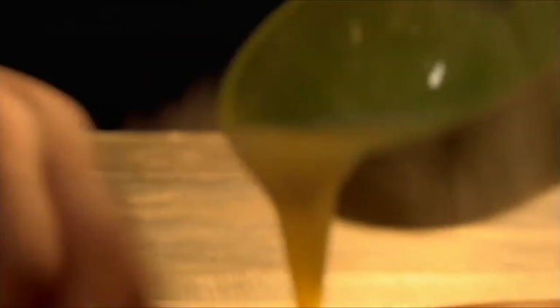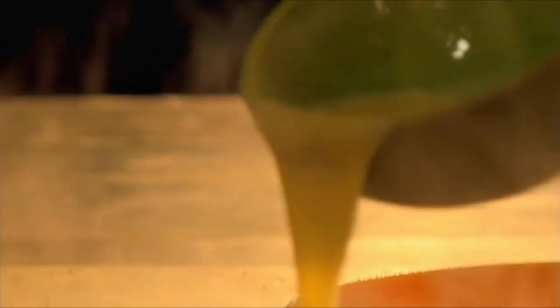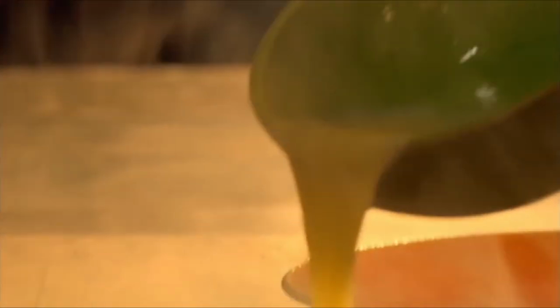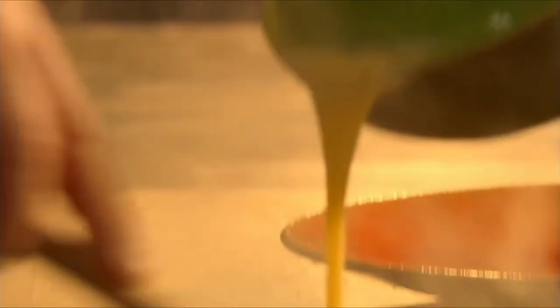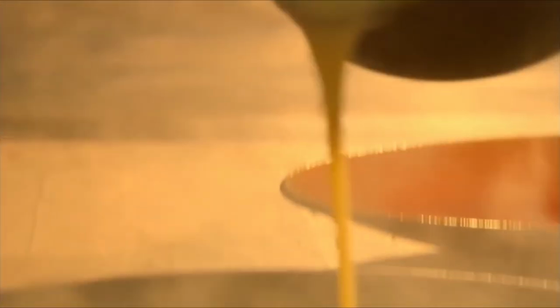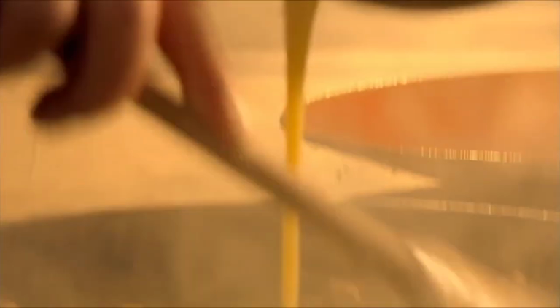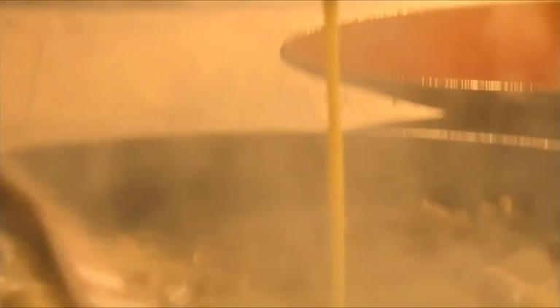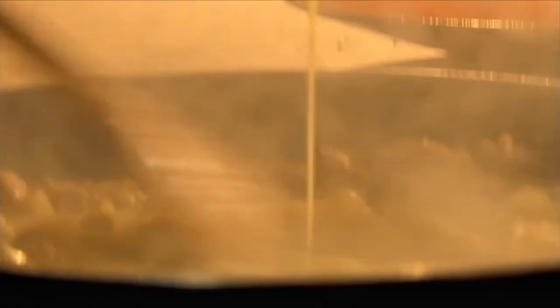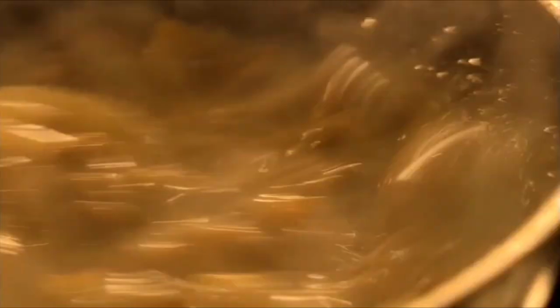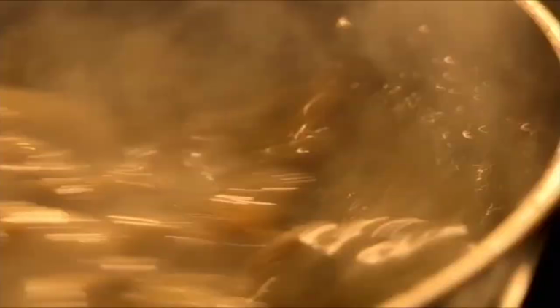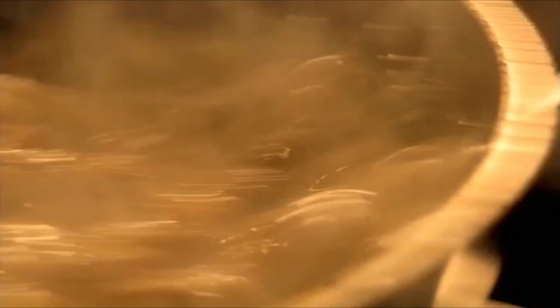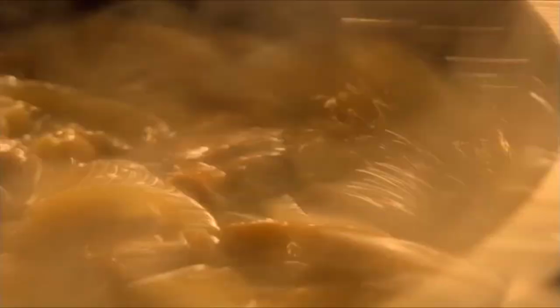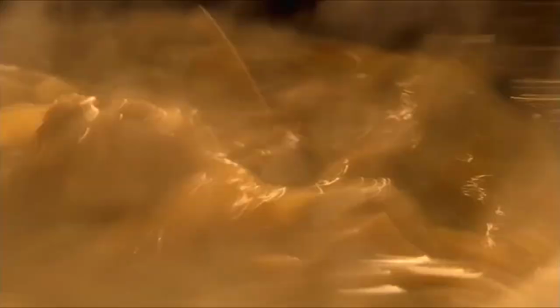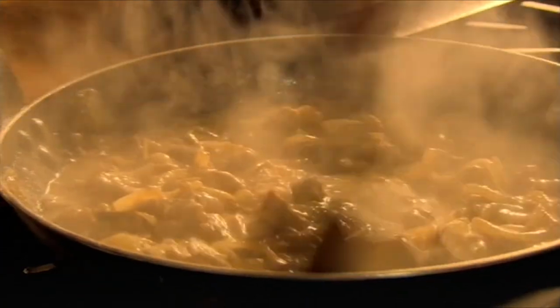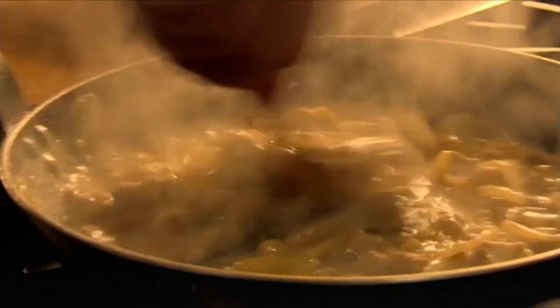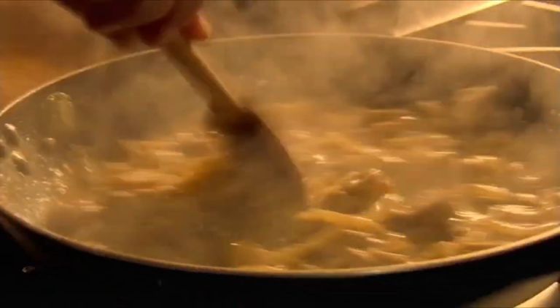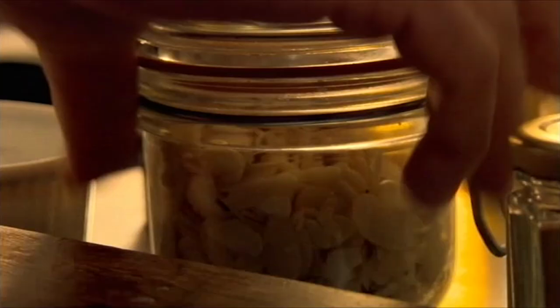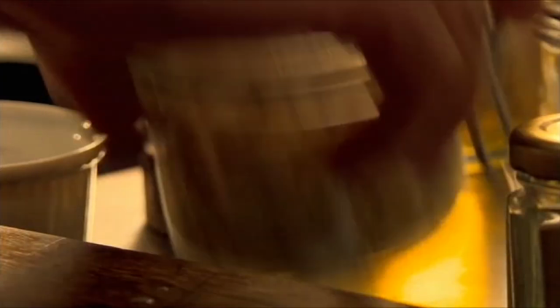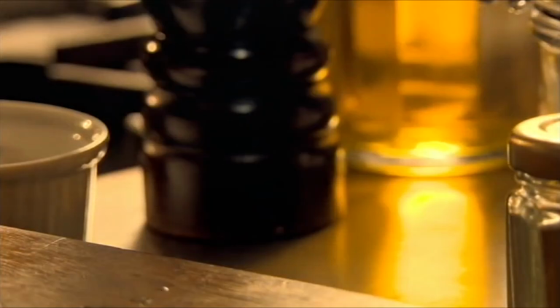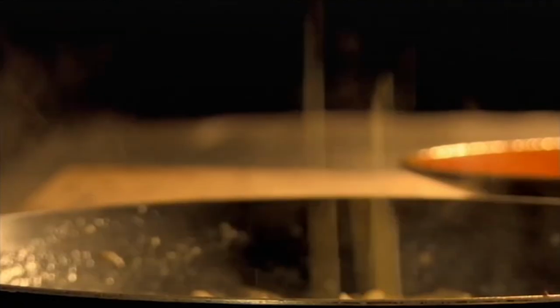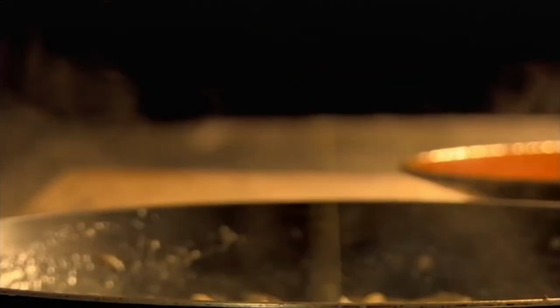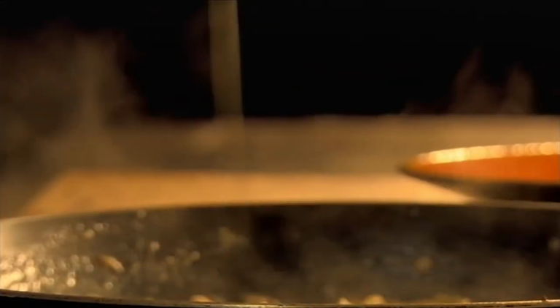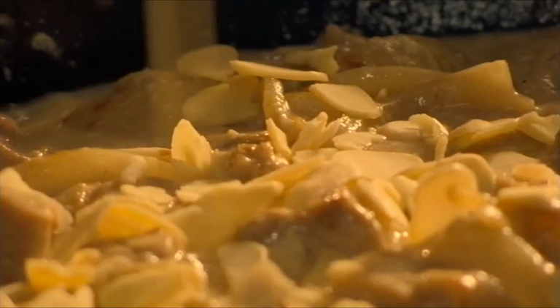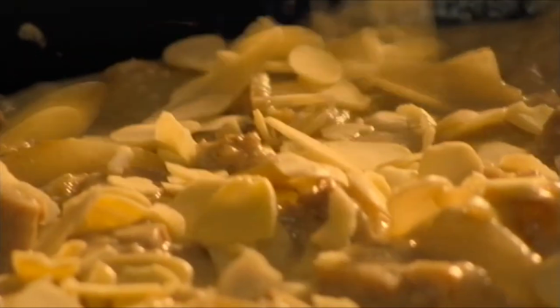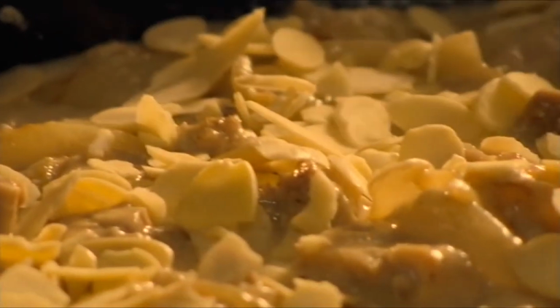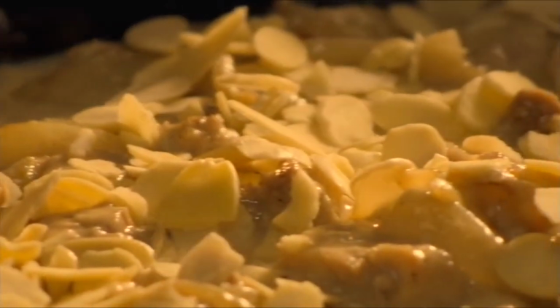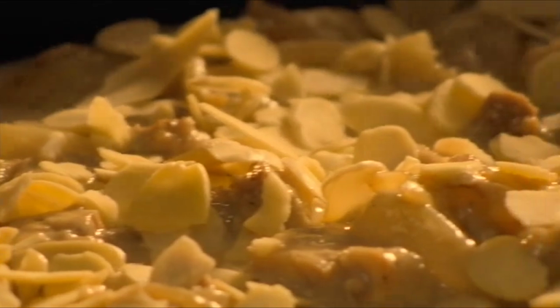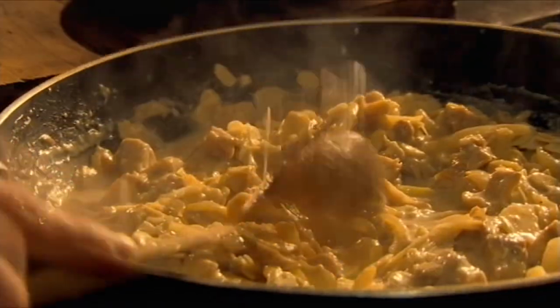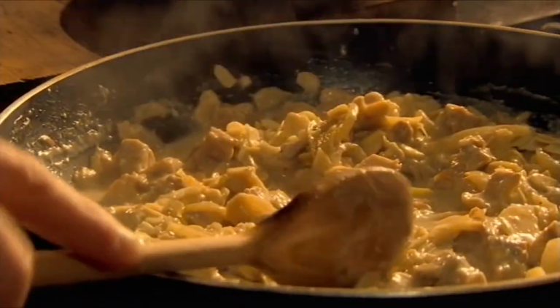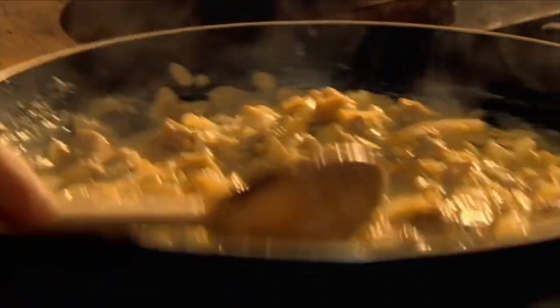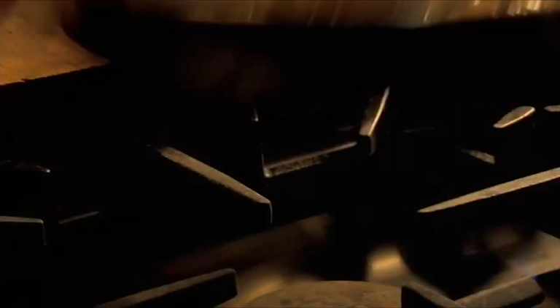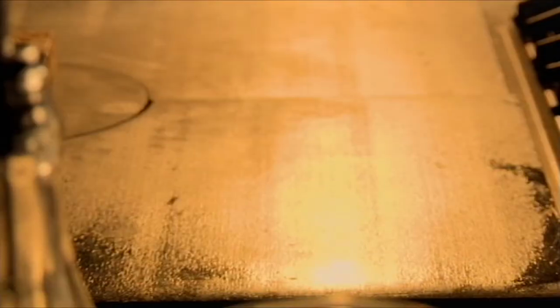Stir in whole lightly beaten eggs, which thicken the sauce, and cook. Add in sliced almonds, then set aside to cool.